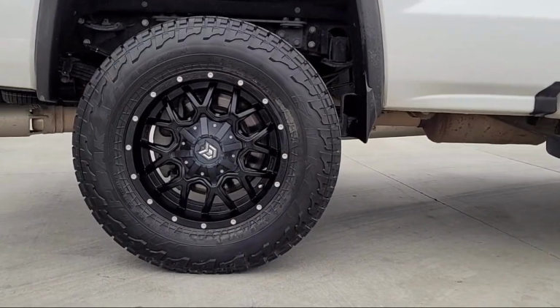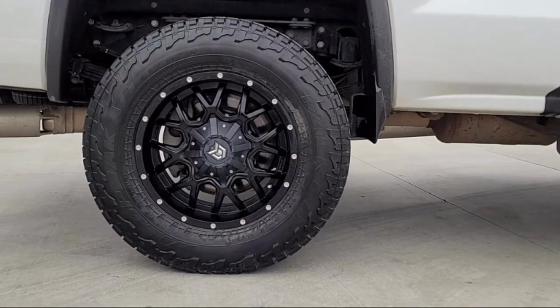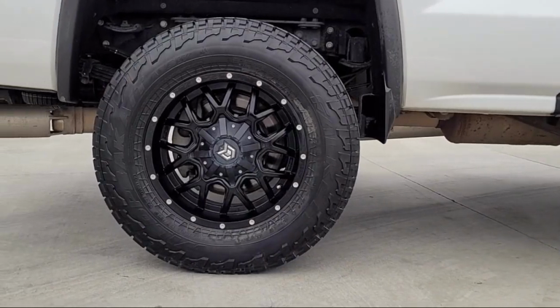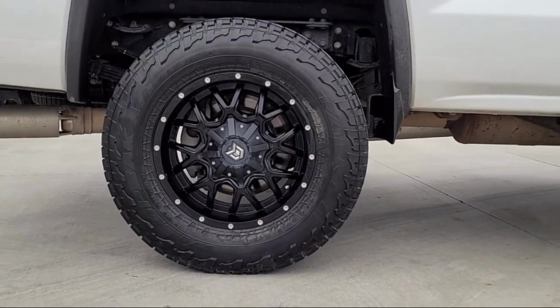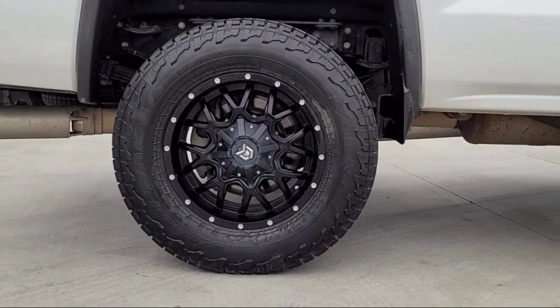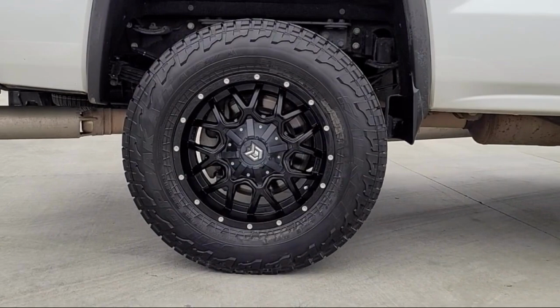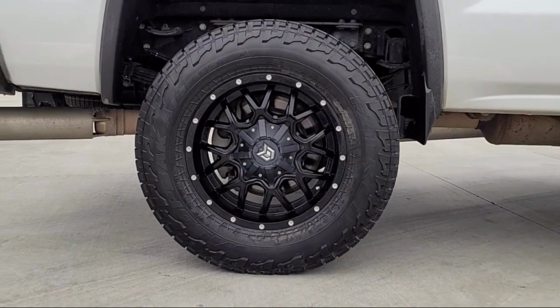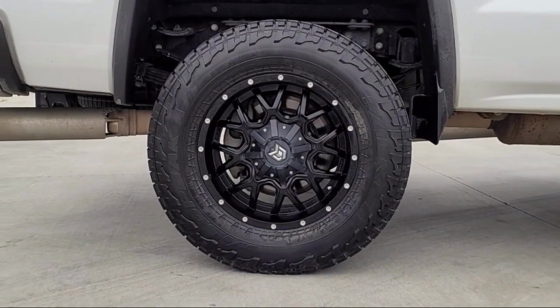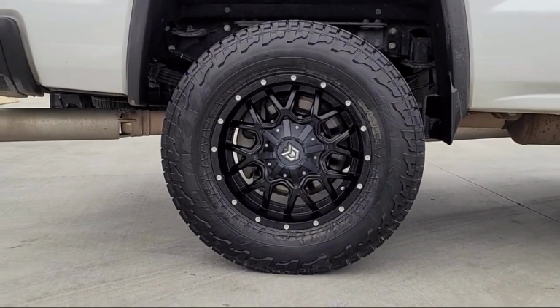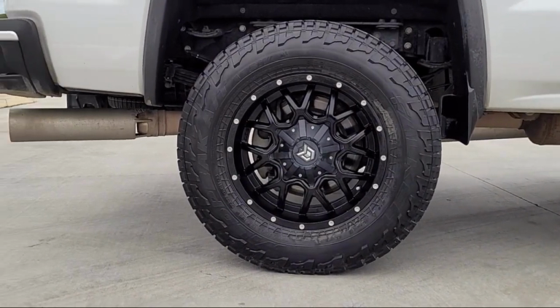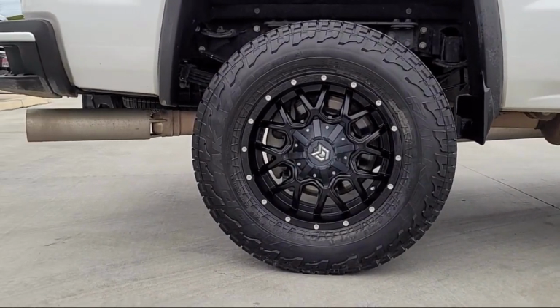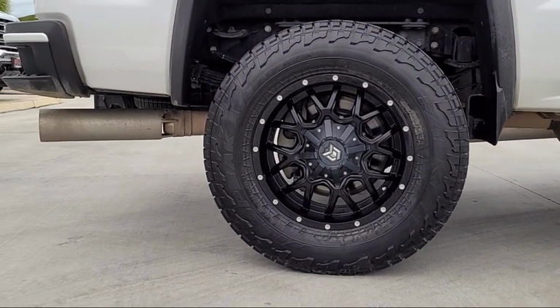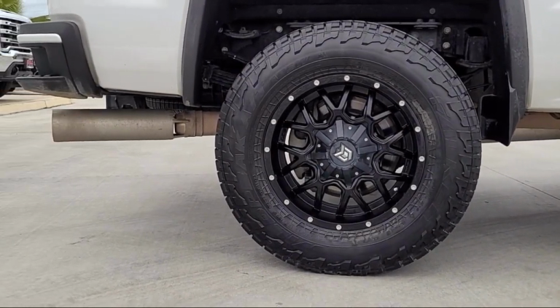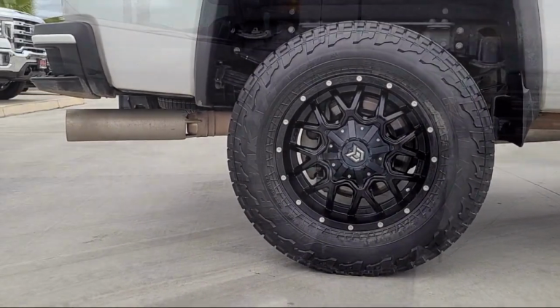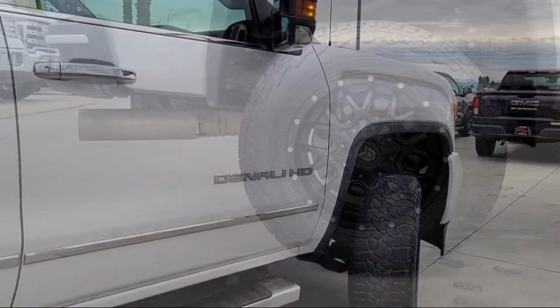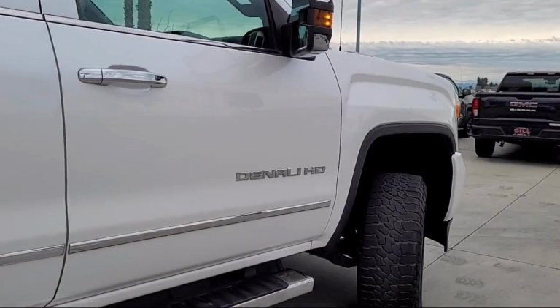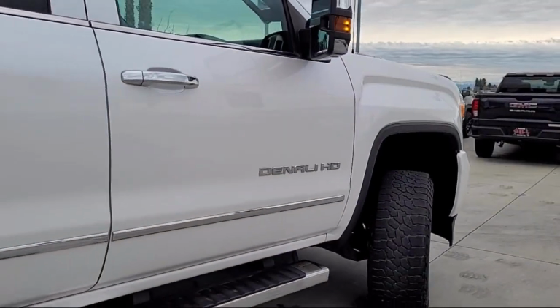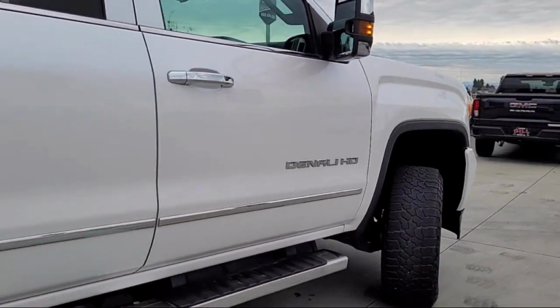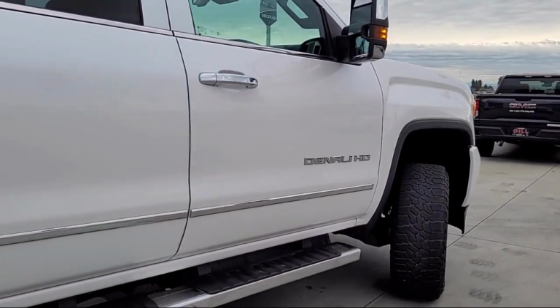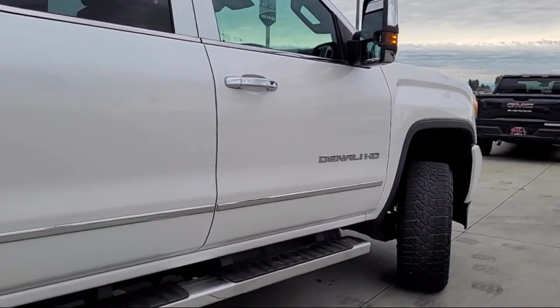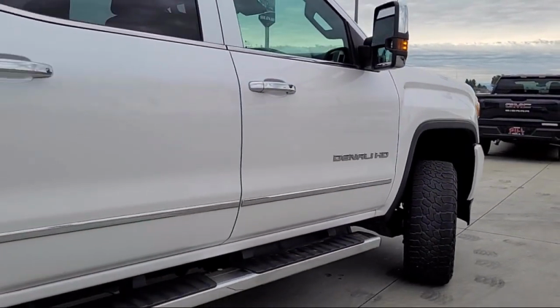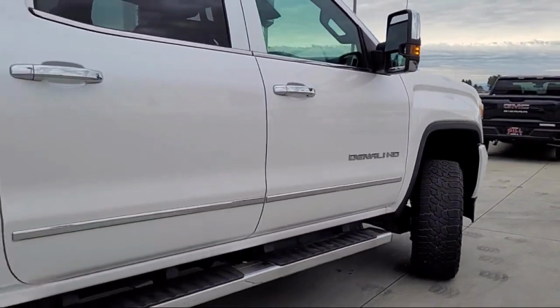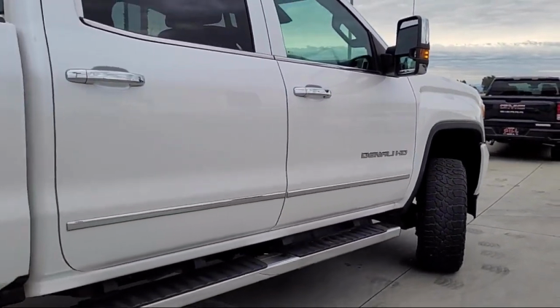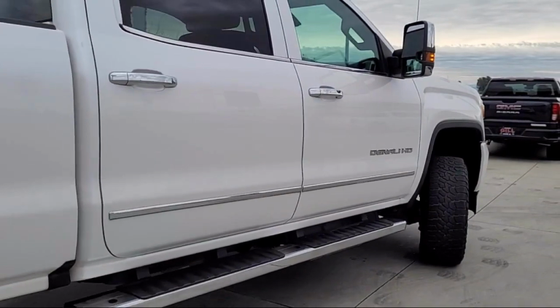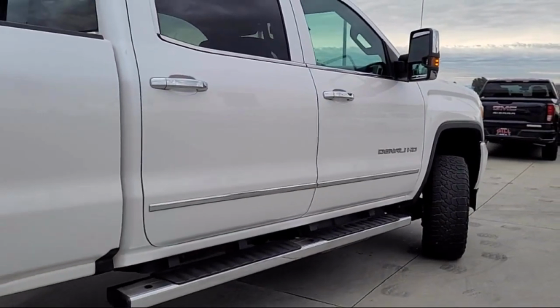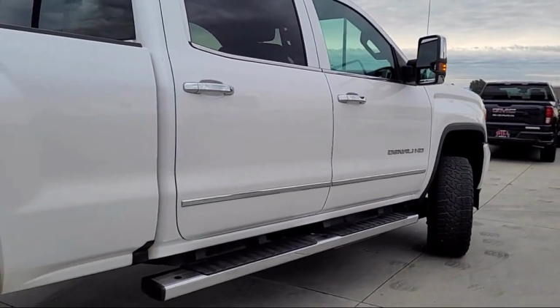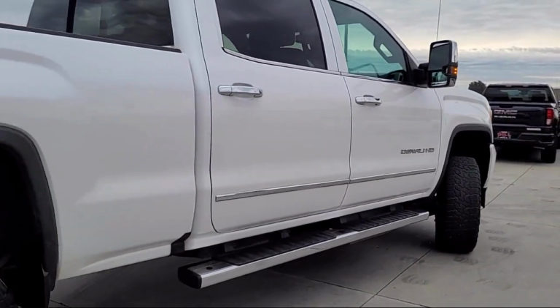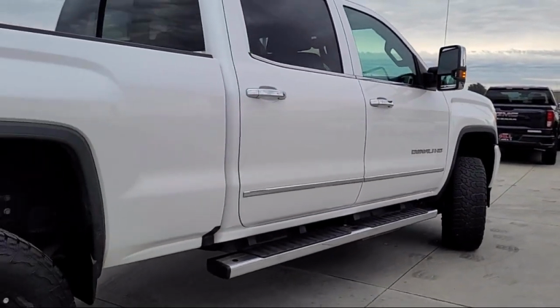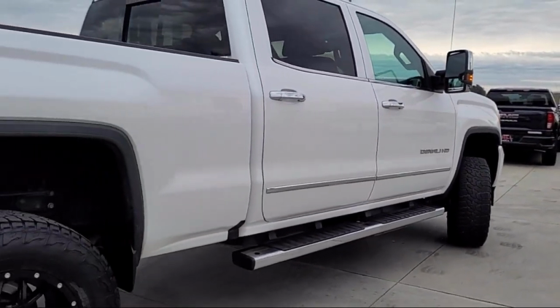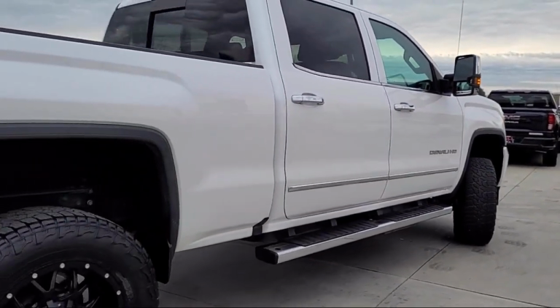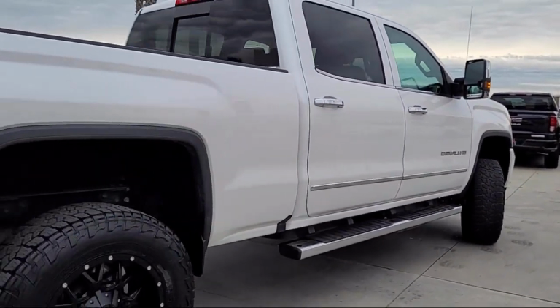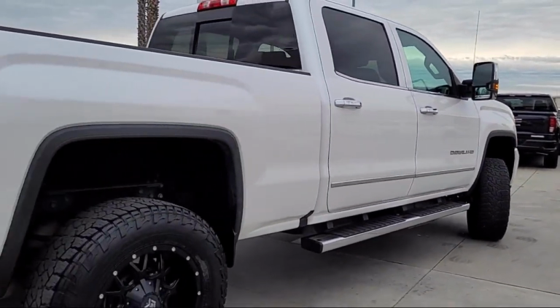It also features heated door mirrors, Sirius XM Satellite Radio, forward collision alert, keyless entry, and has less than 70,000 miles on the odometer.